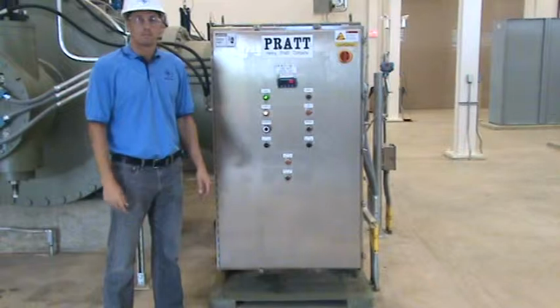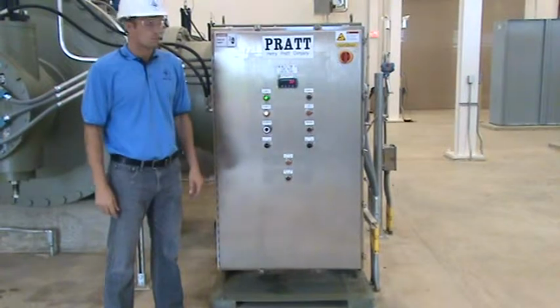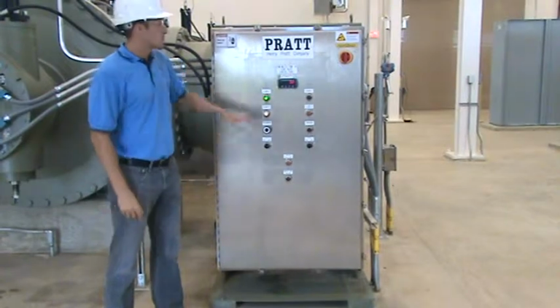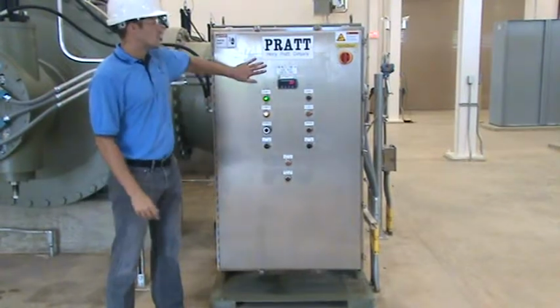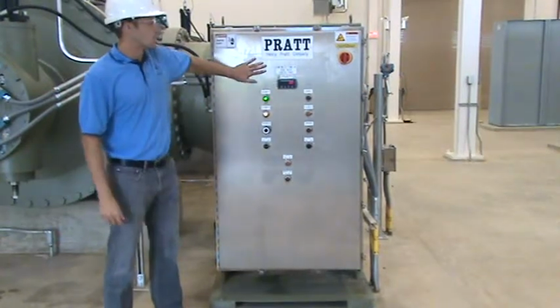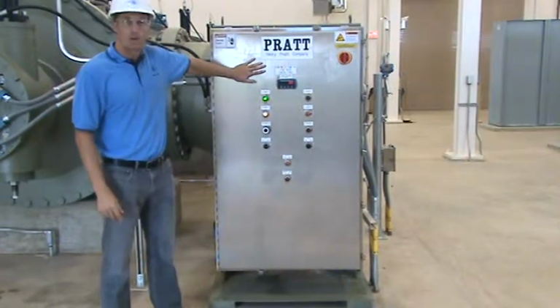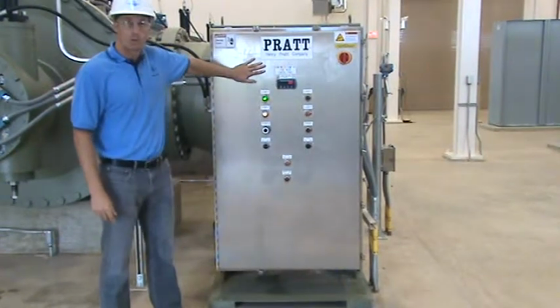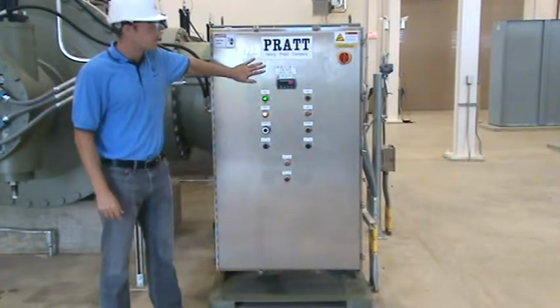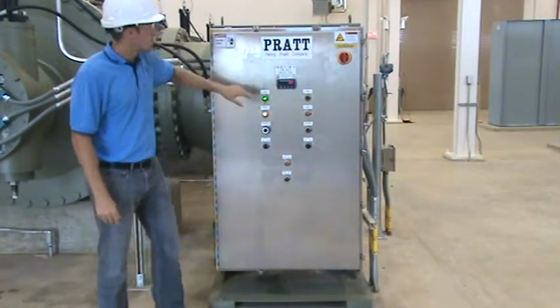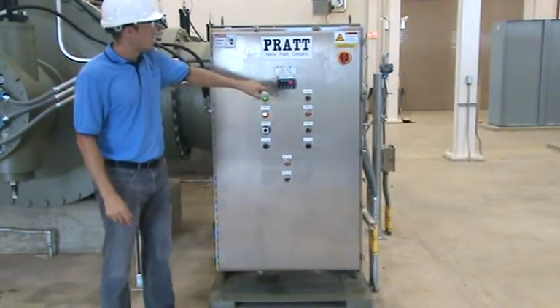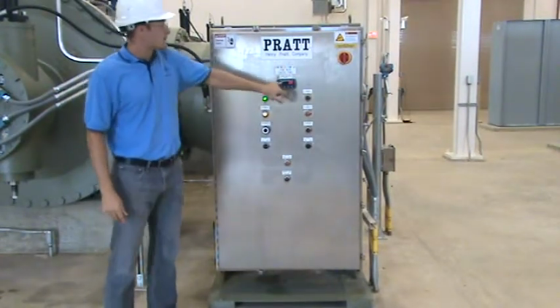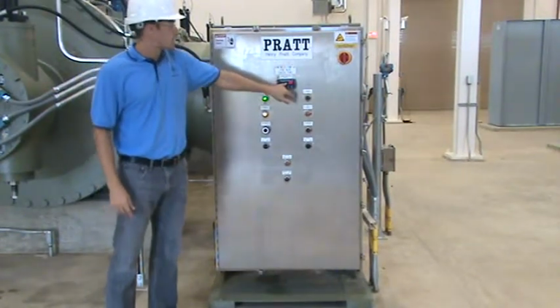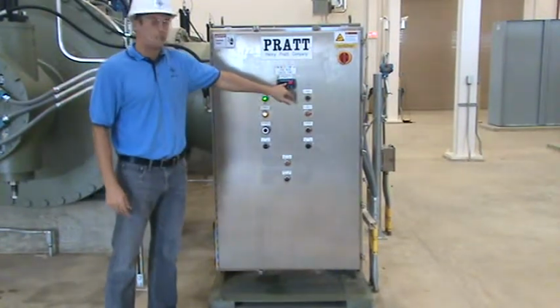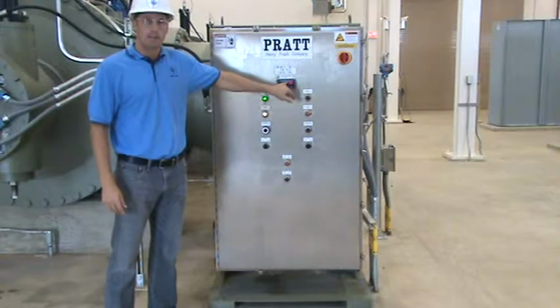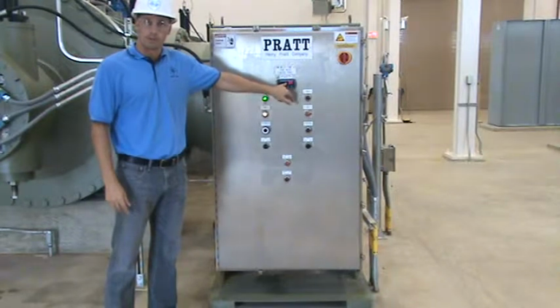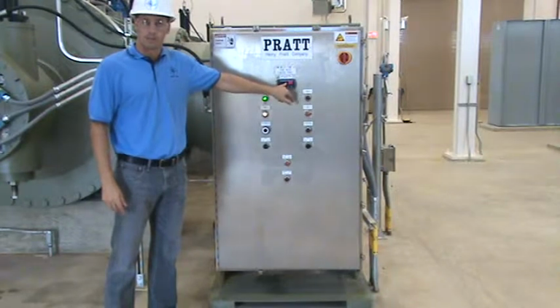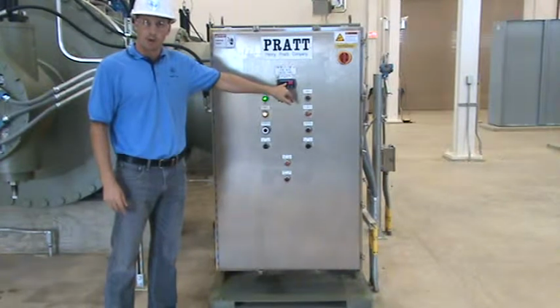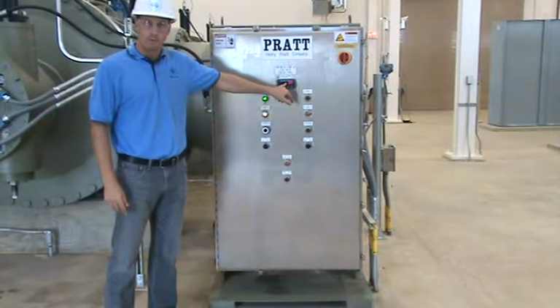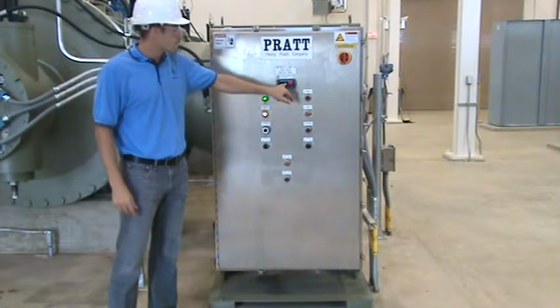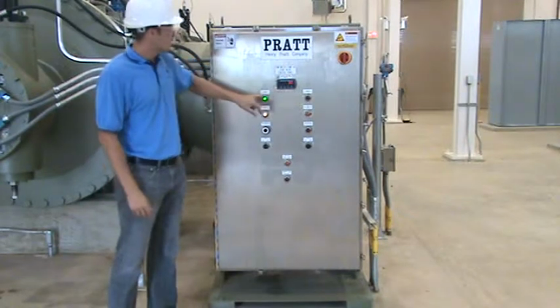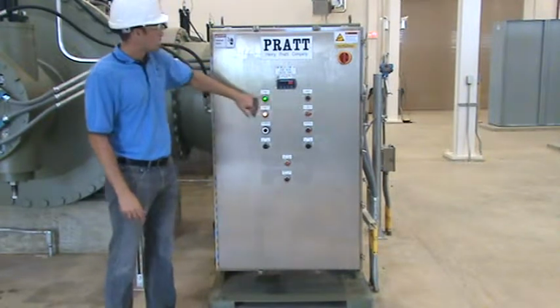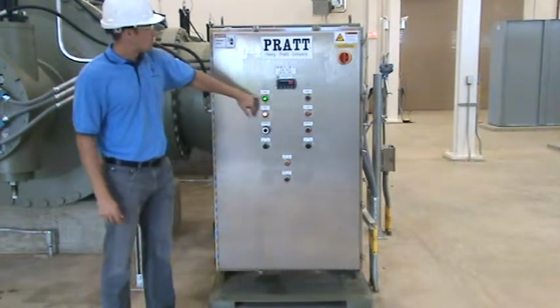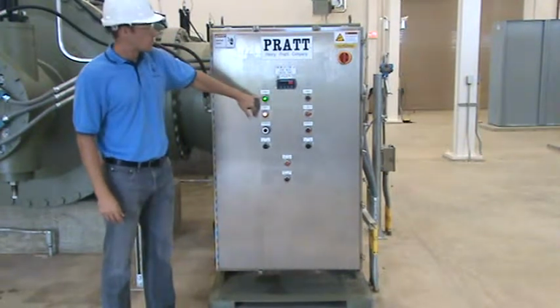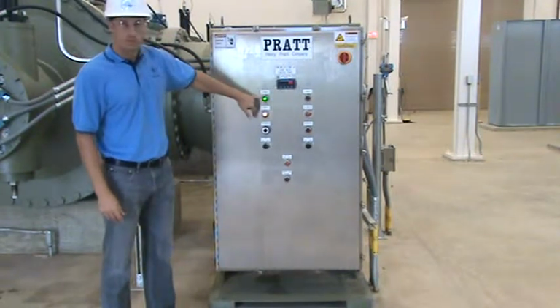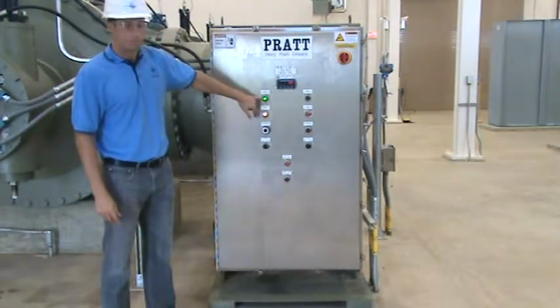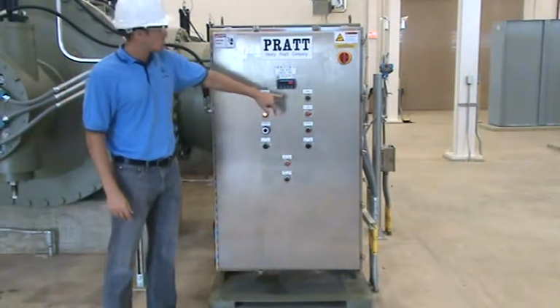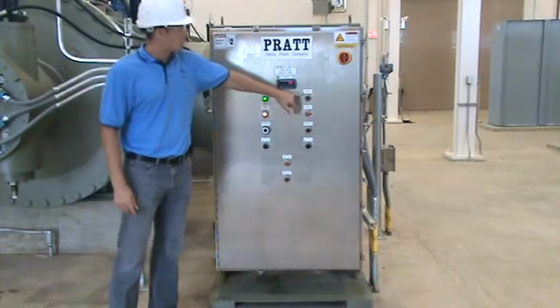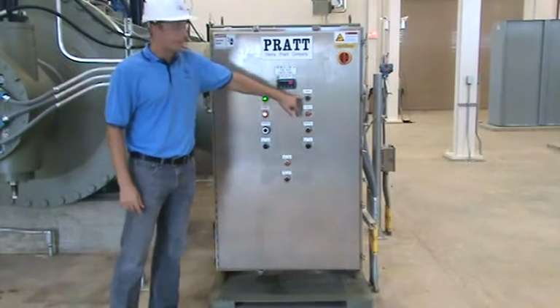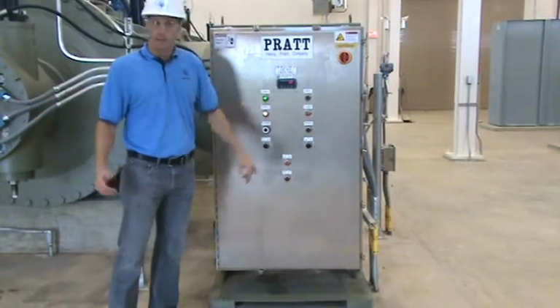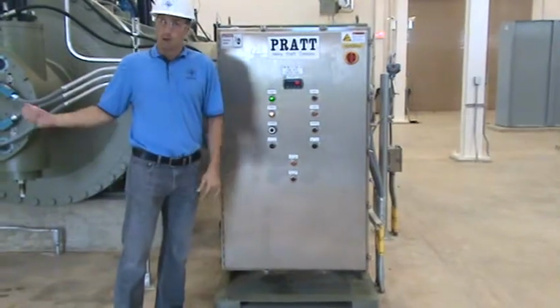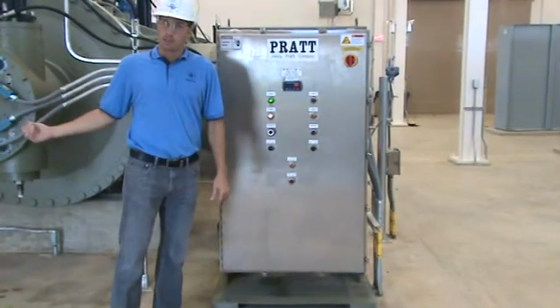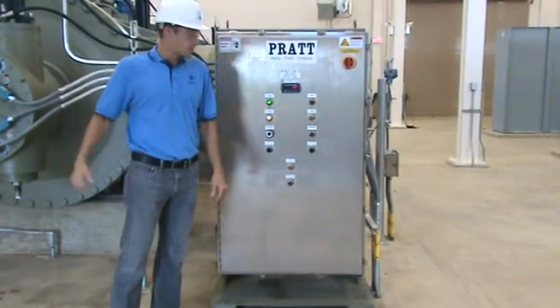This is the cone valve control panel. It has a position display that will show the percentage of valve open, valve closed, valve open, that work off the limit switches.